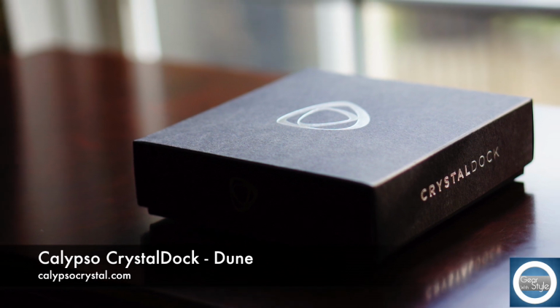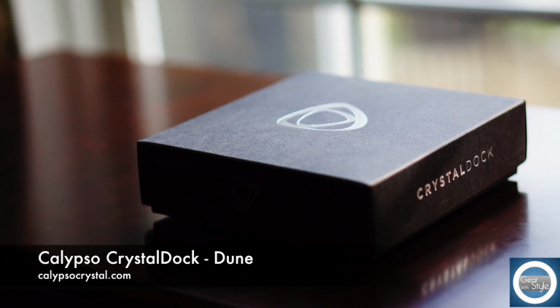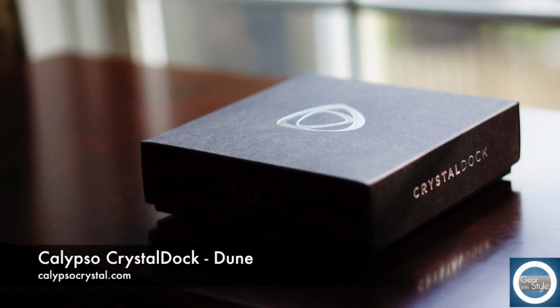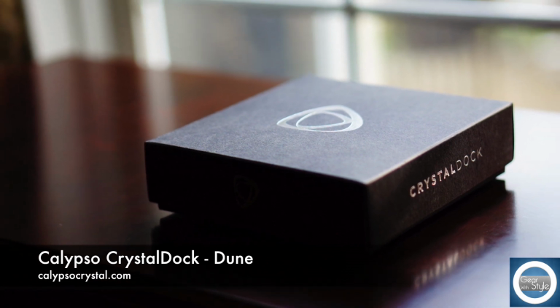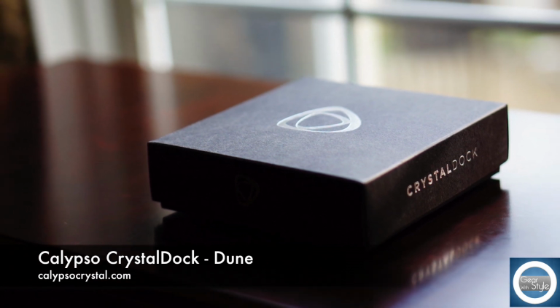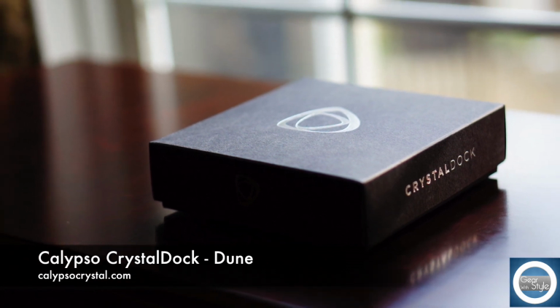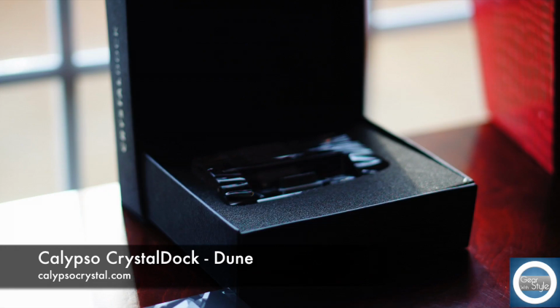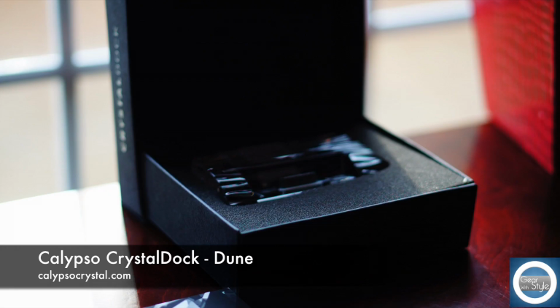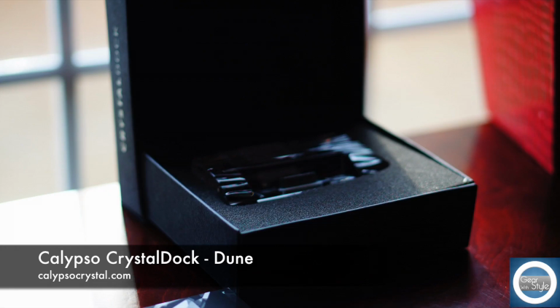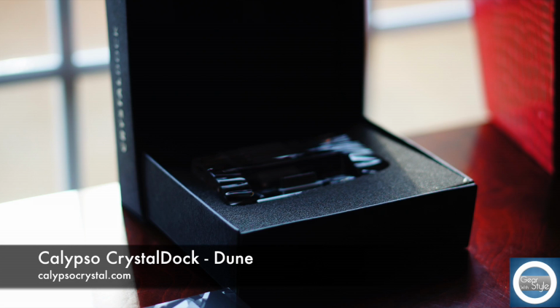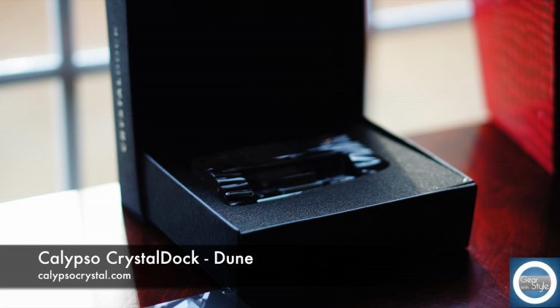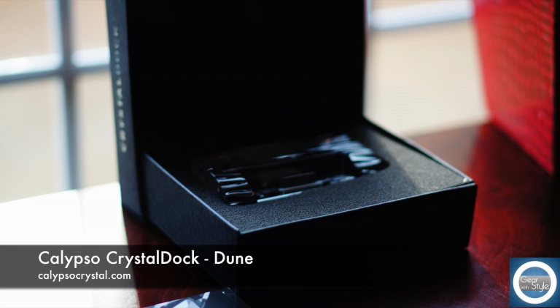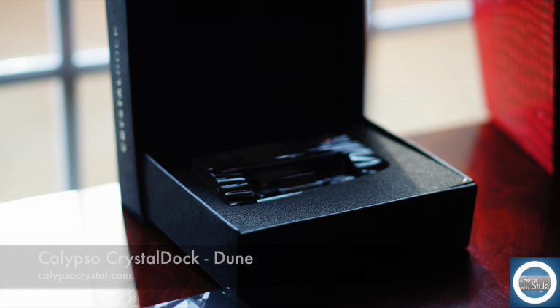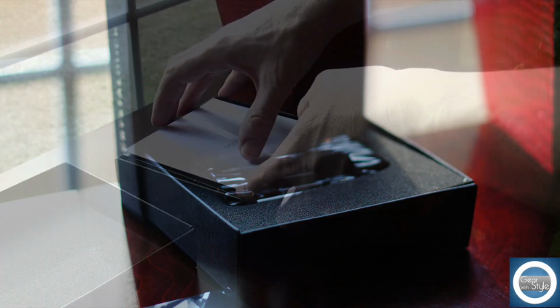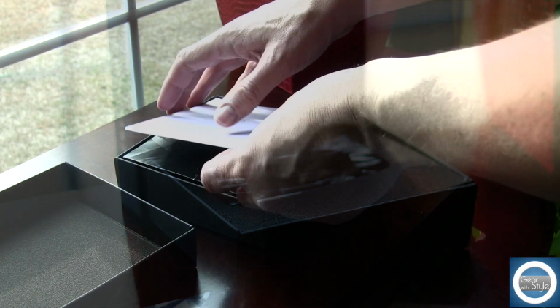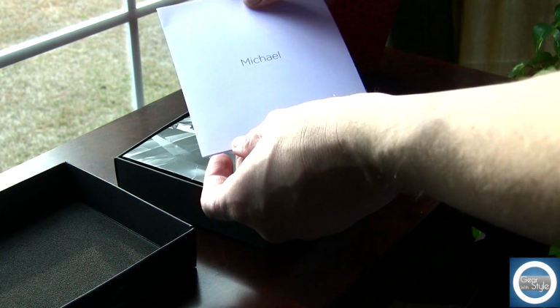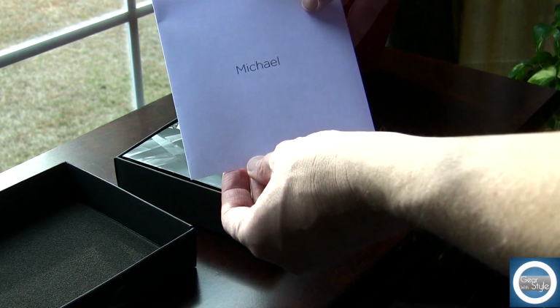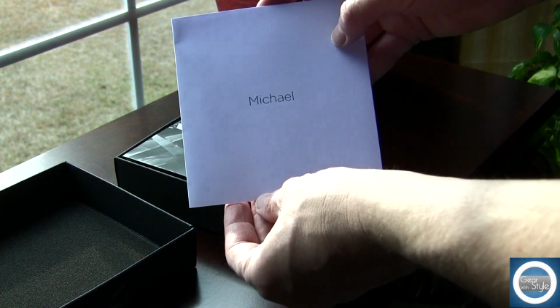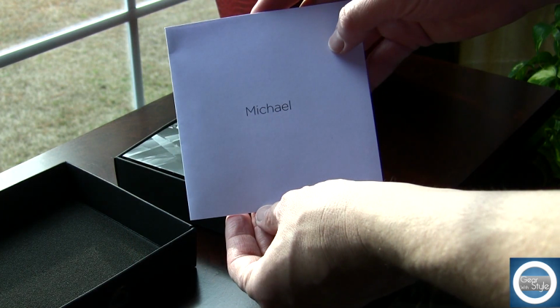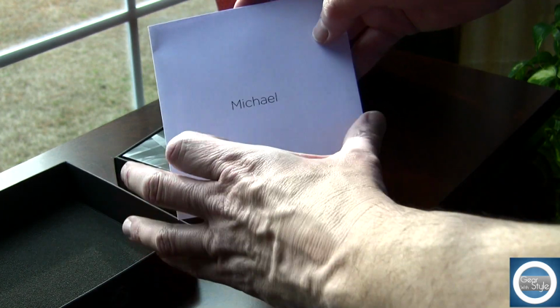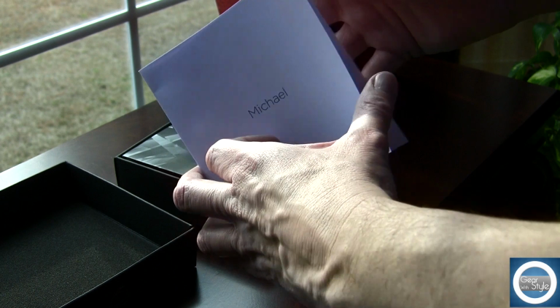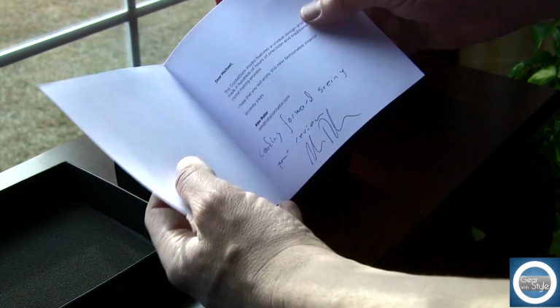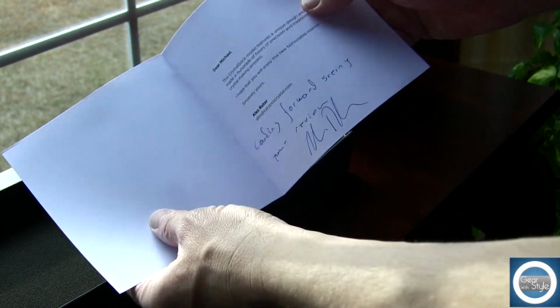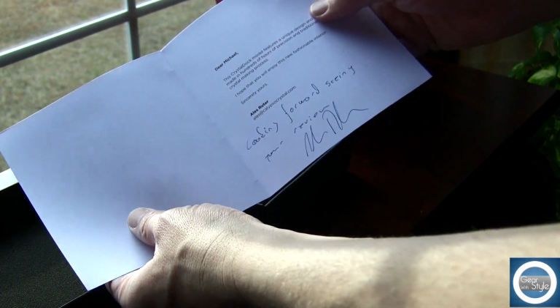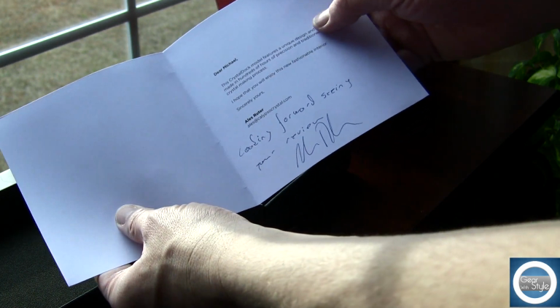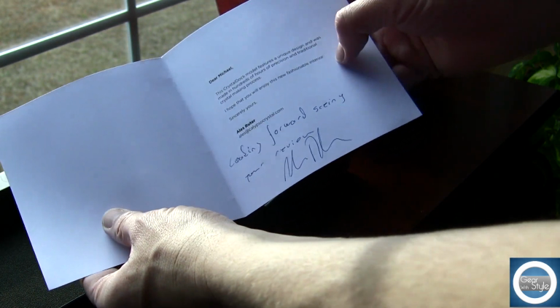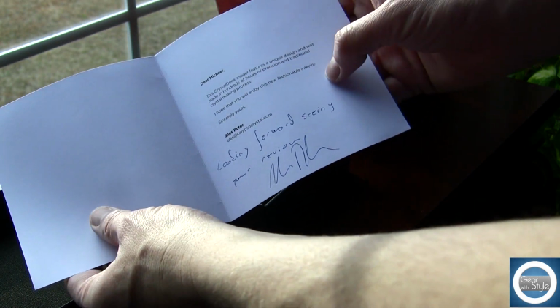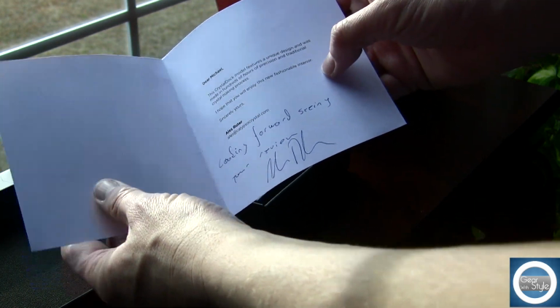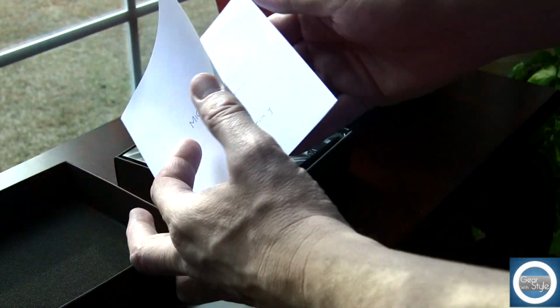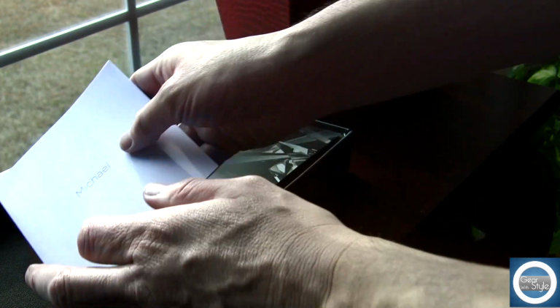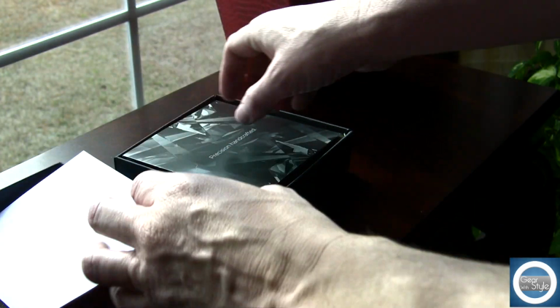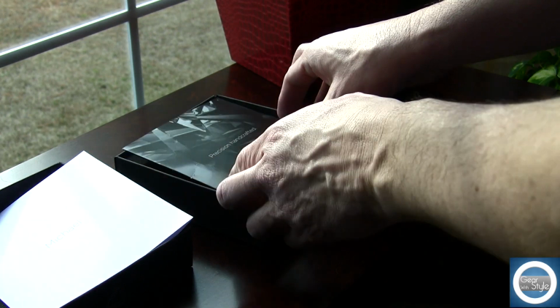This specific dock will retail for $99 and it is really designed for someone who wants and enjoys the look of handcrafted crystal. You also need to have the traditional 30-pin dock connector, so an iPhone 5 would not work without the adapter.